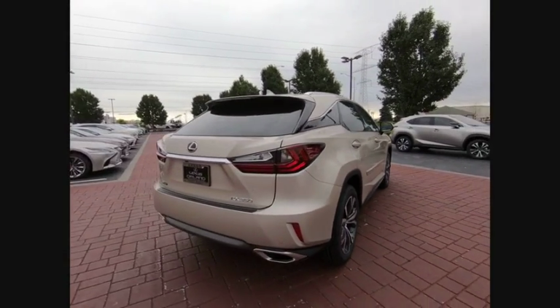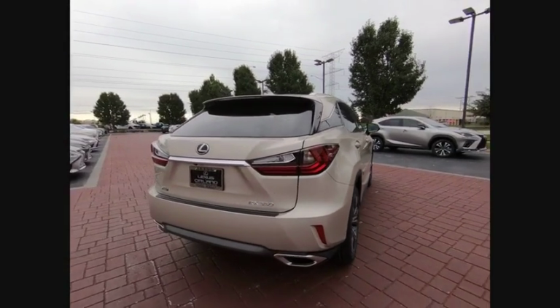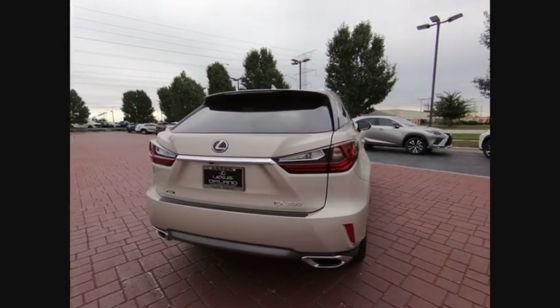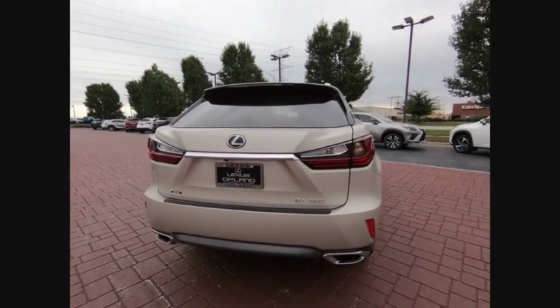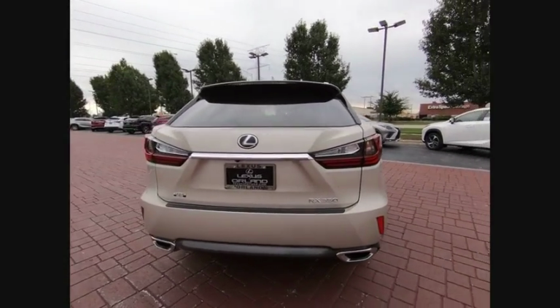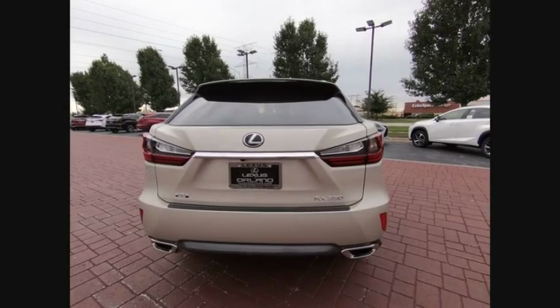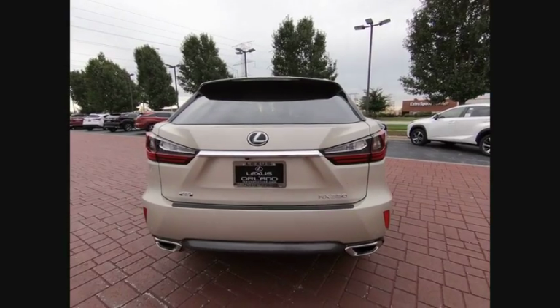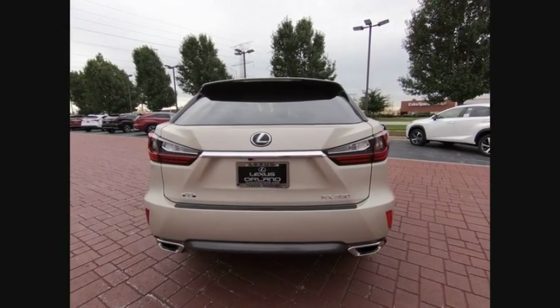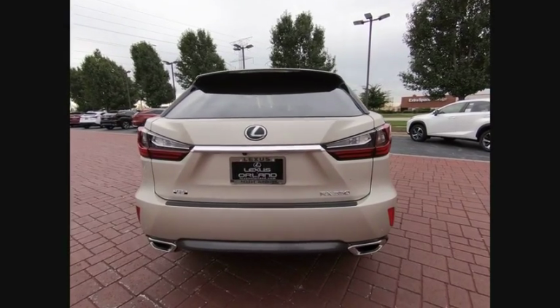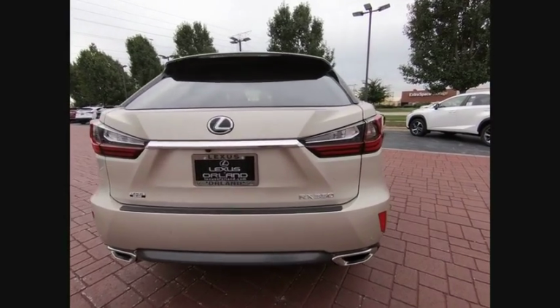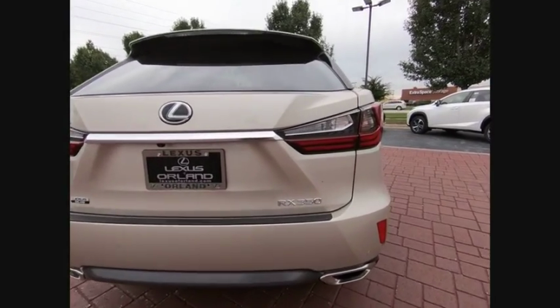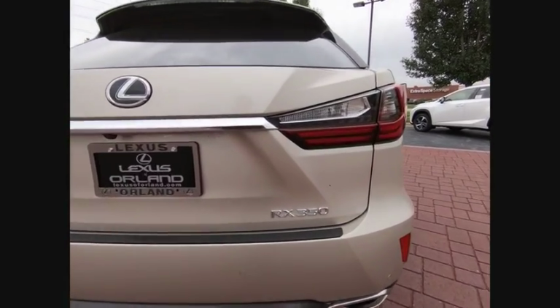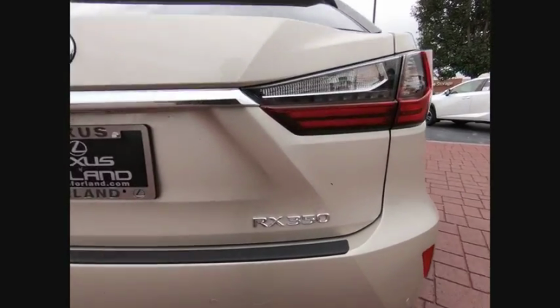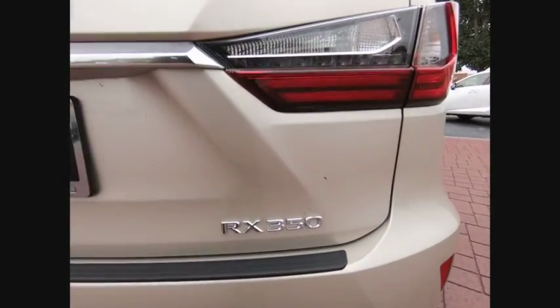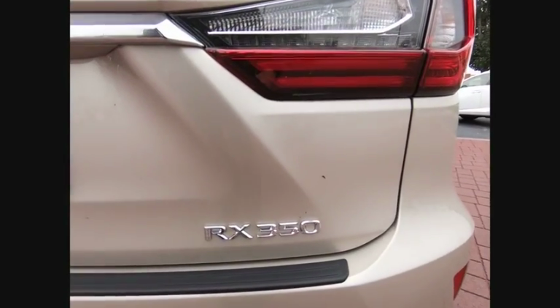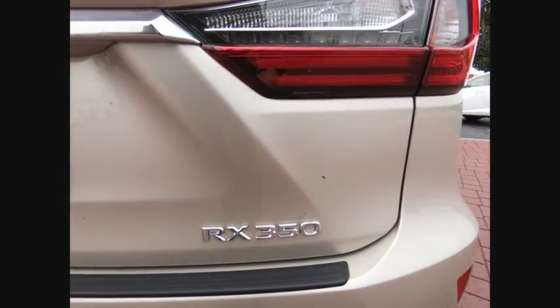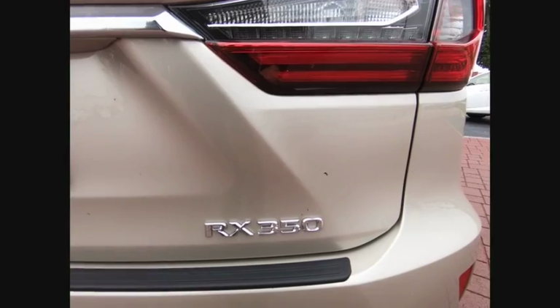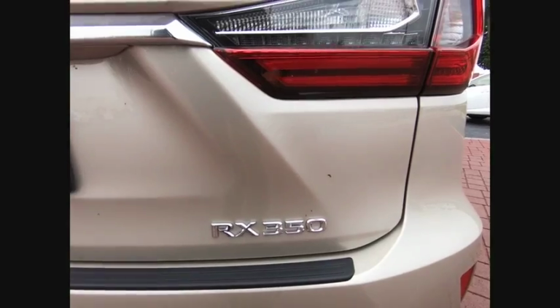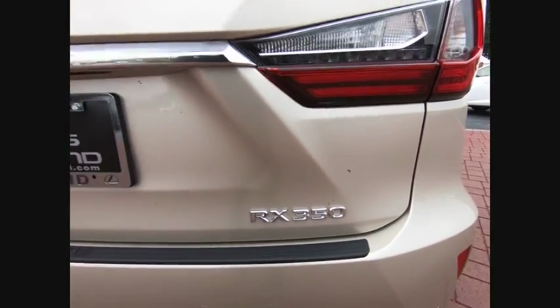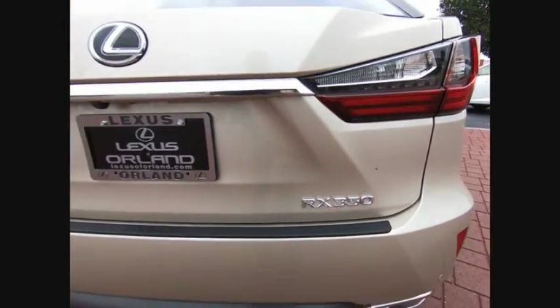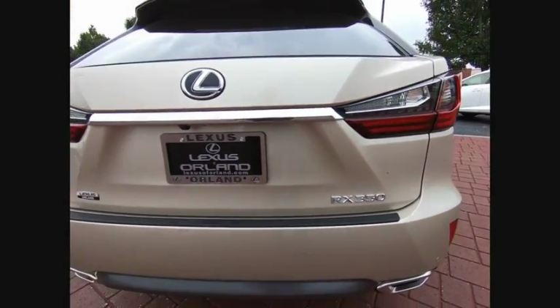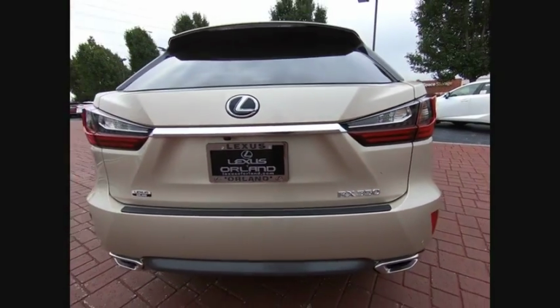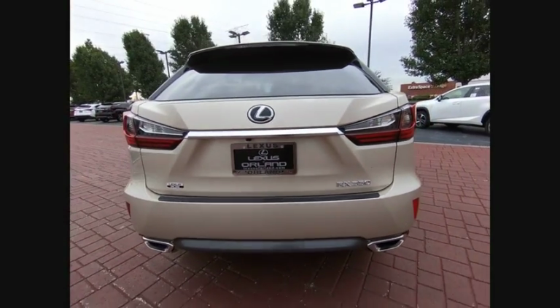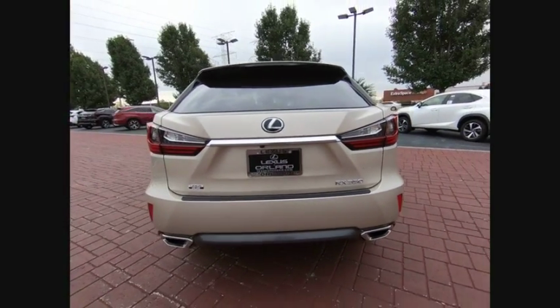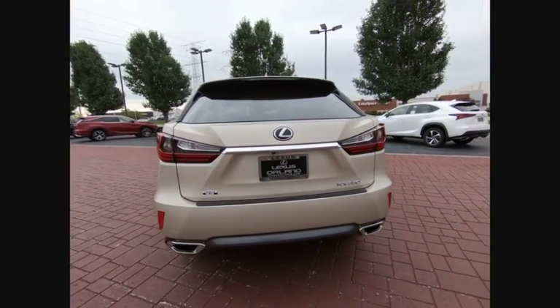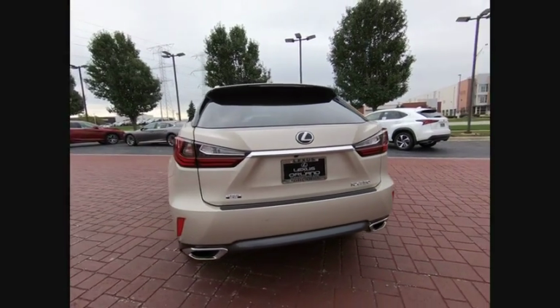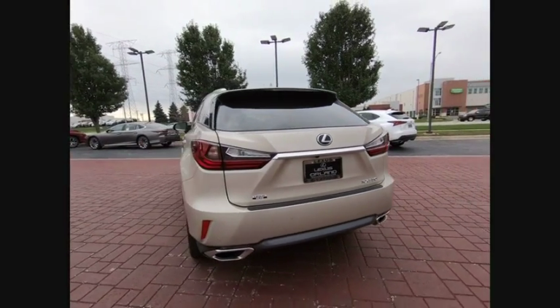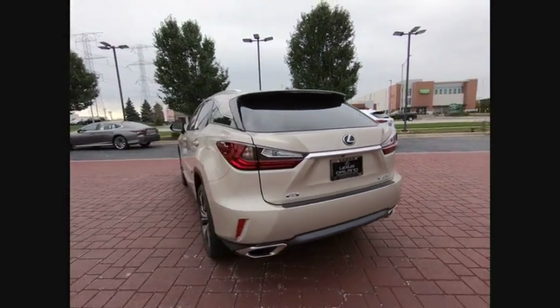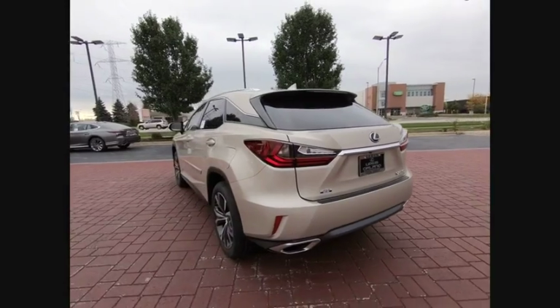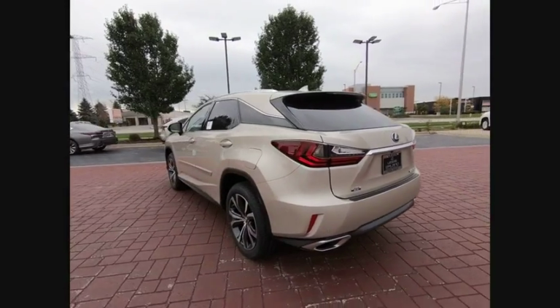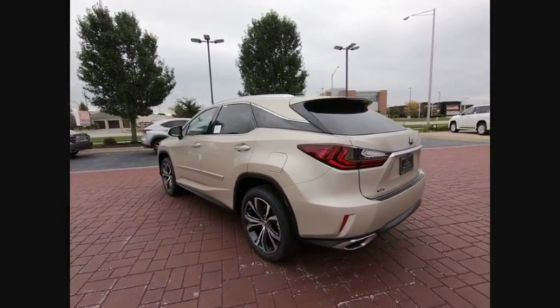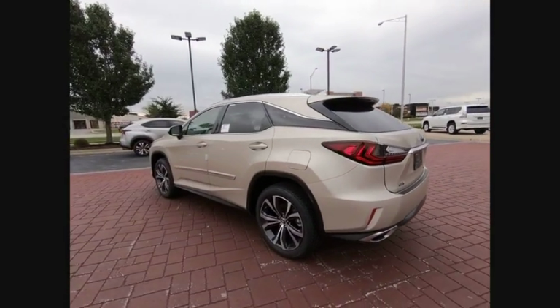Here are some of this vehicle's great options: power passenger seat, power lift gate, backup monitor, traction control, leather wrapped steering wheel, air conditioning, dual airbags, power steering, alloy wheels, and four-wheel disc brakes.